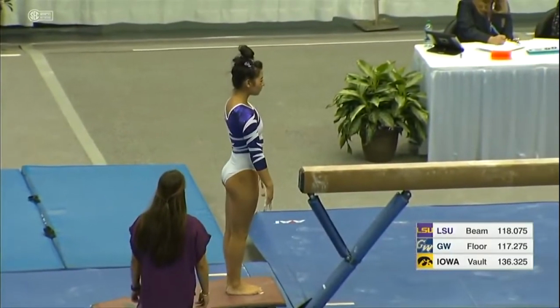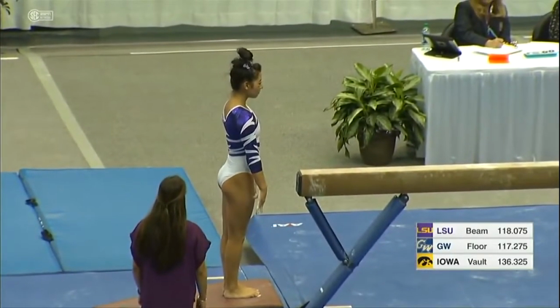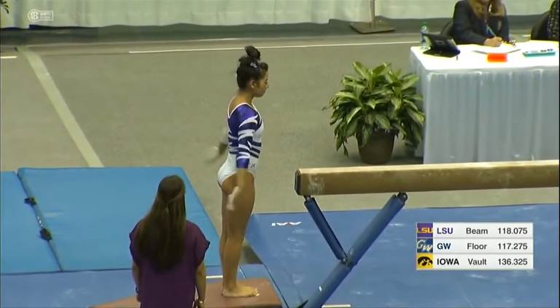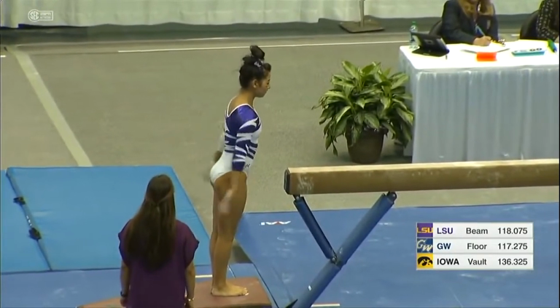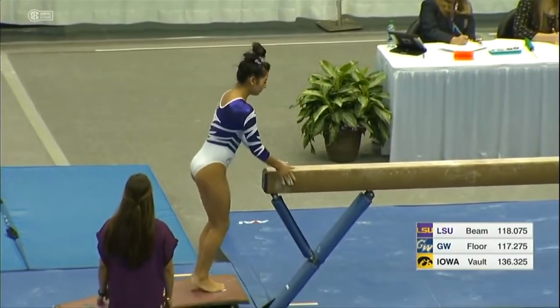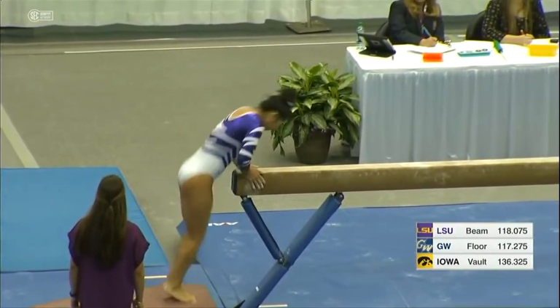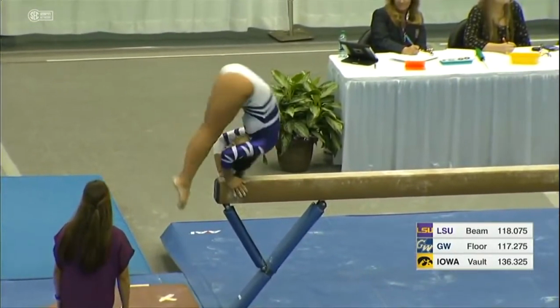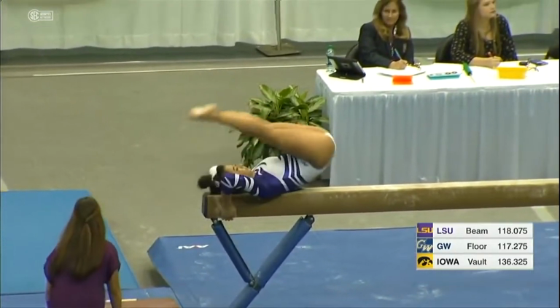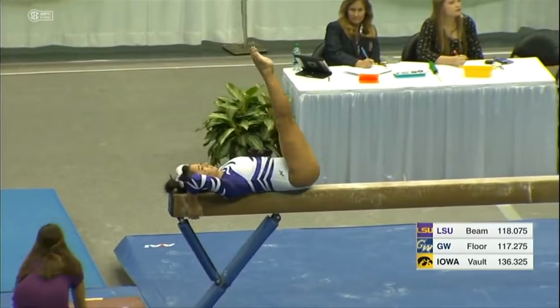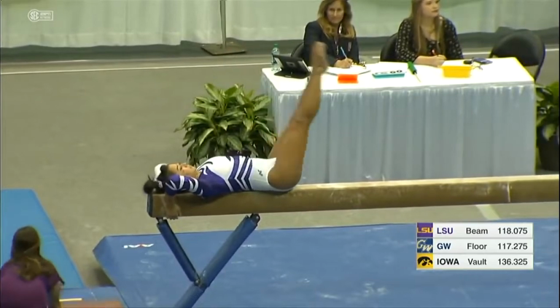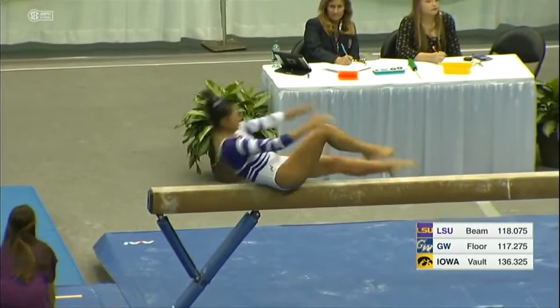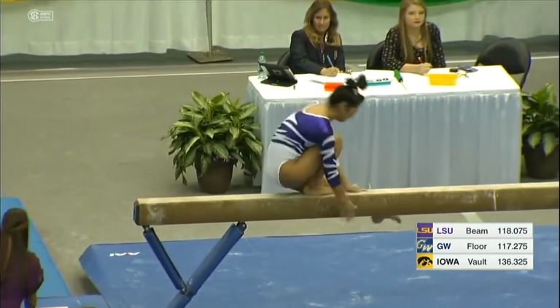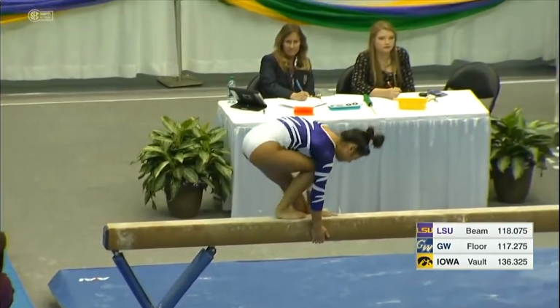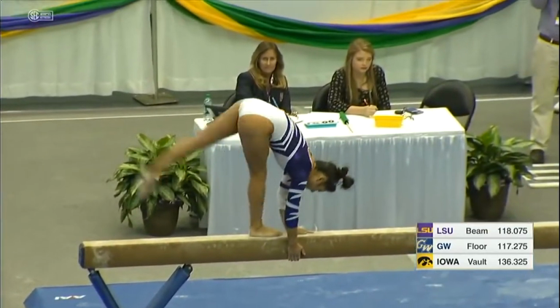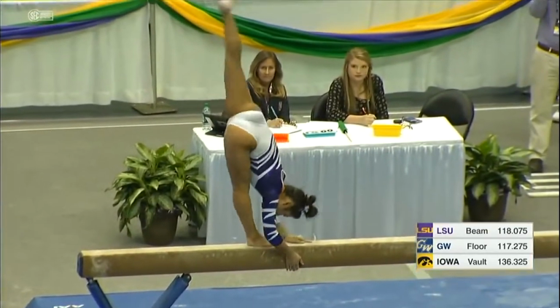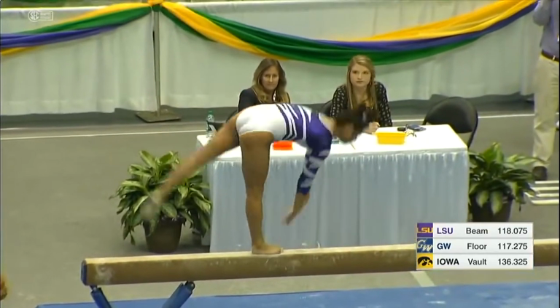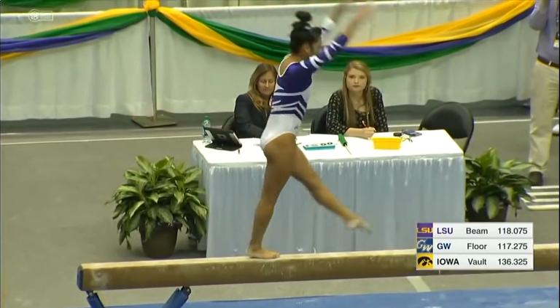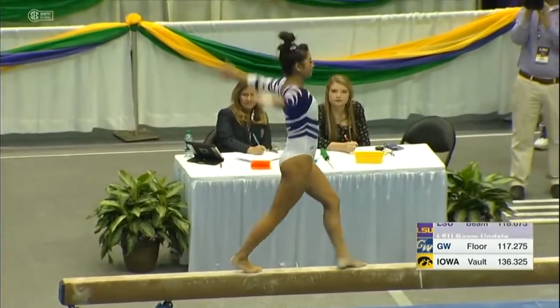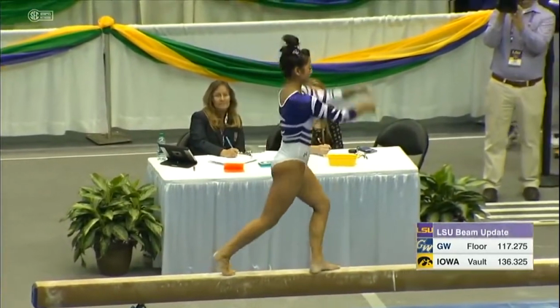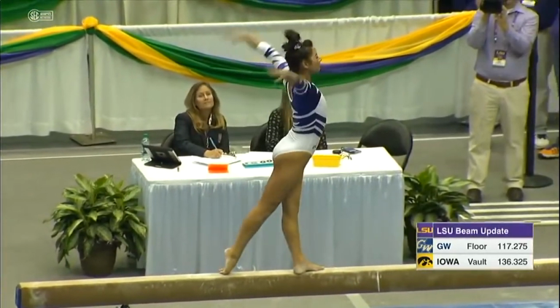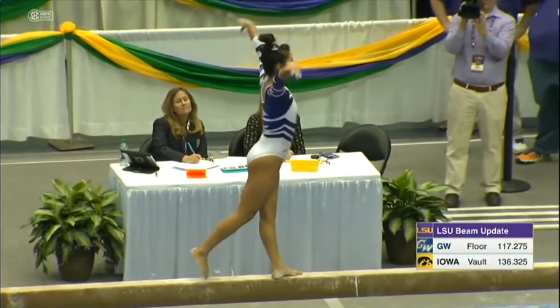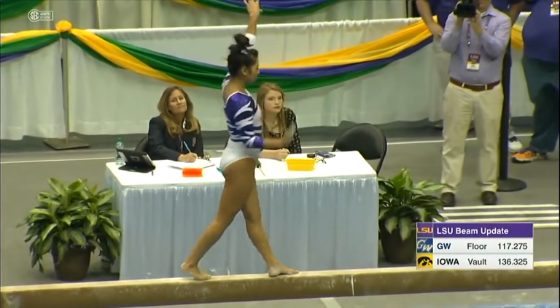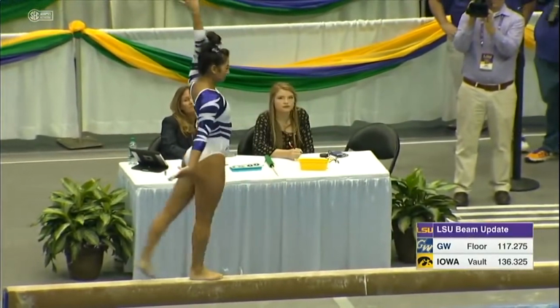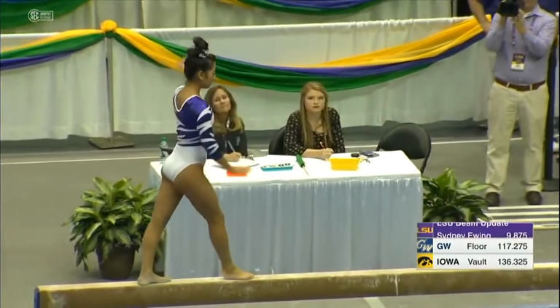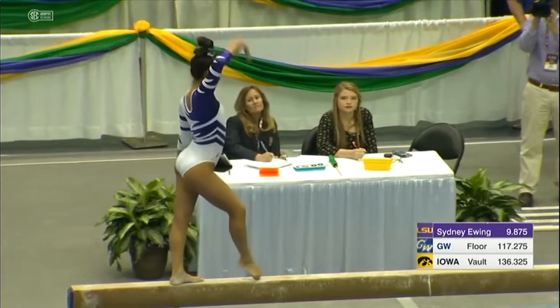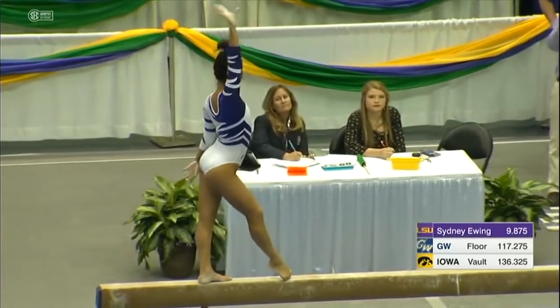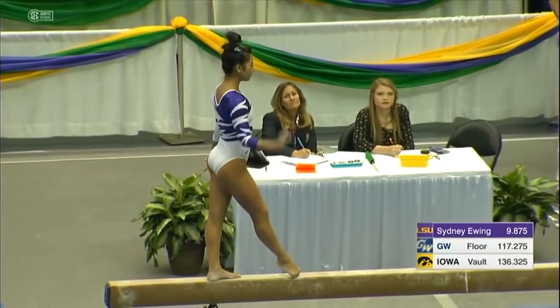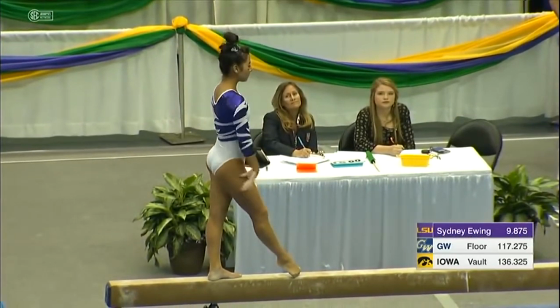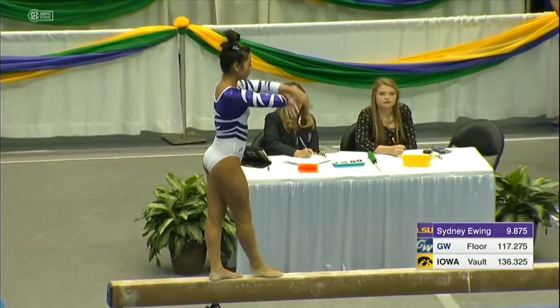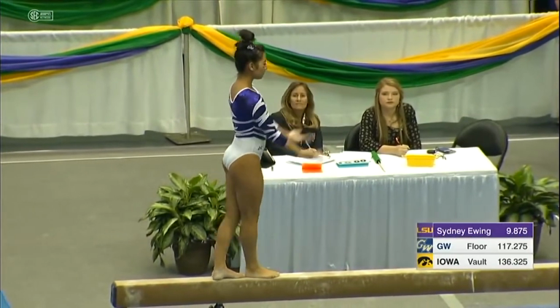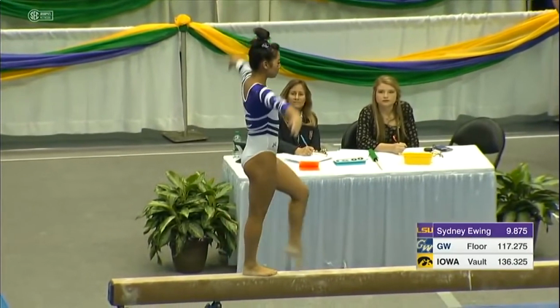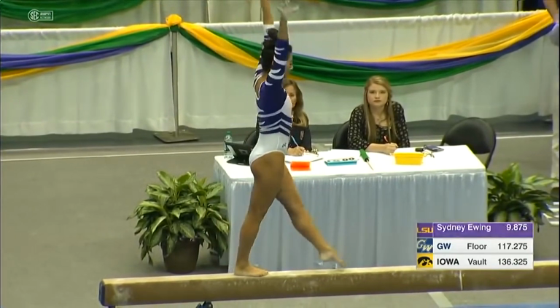She competed in the first meet of the year and had a standout performance there with a 9.85. Sydney Ewing went 9.875 on that beam set.